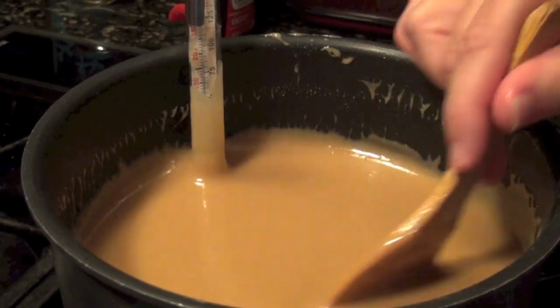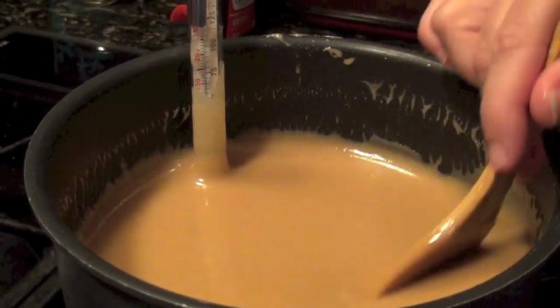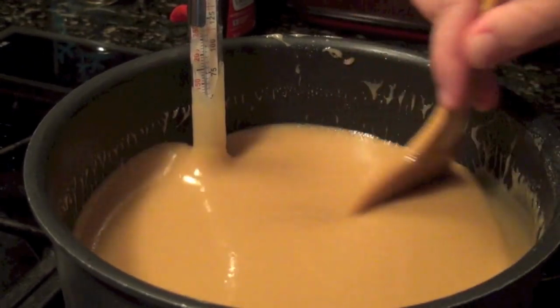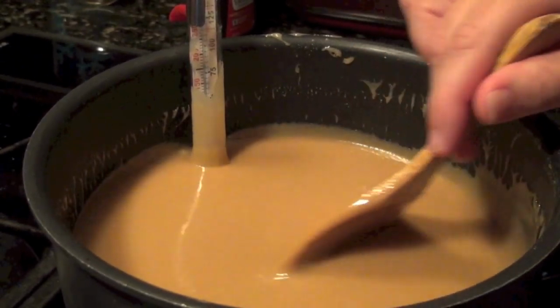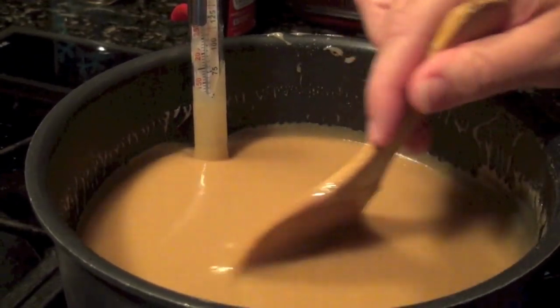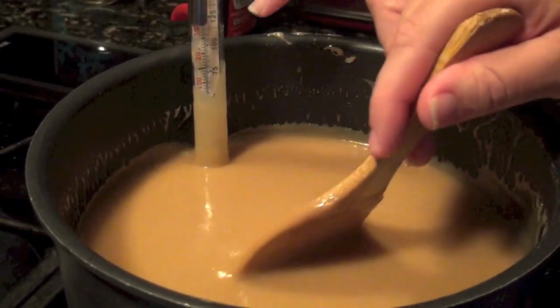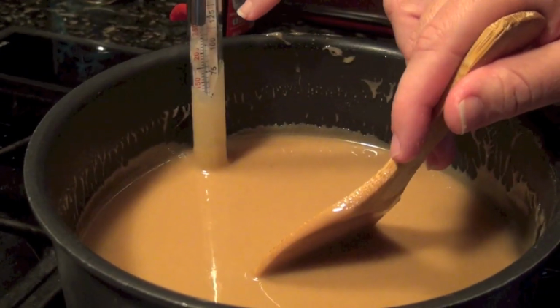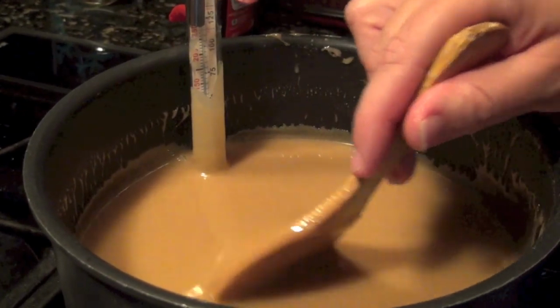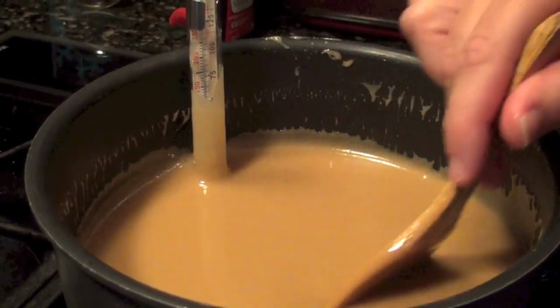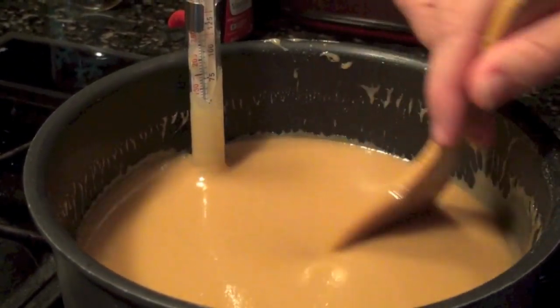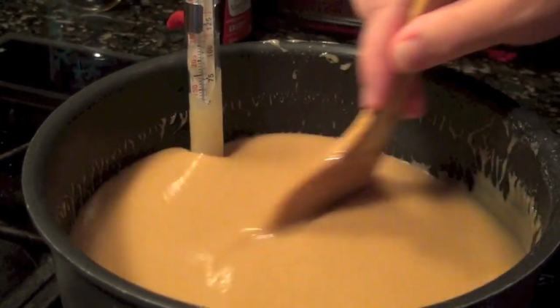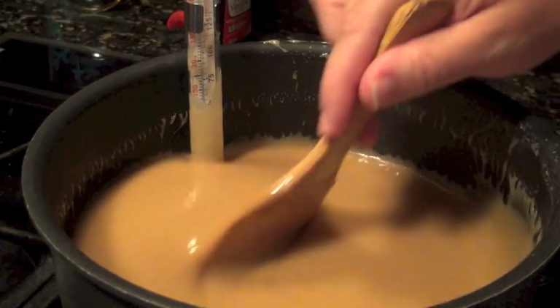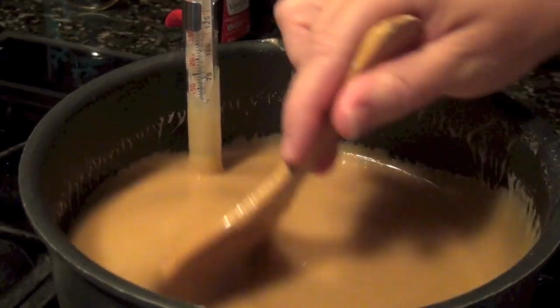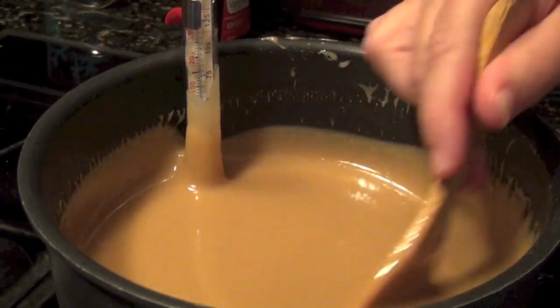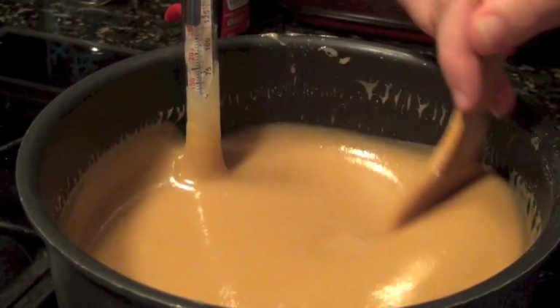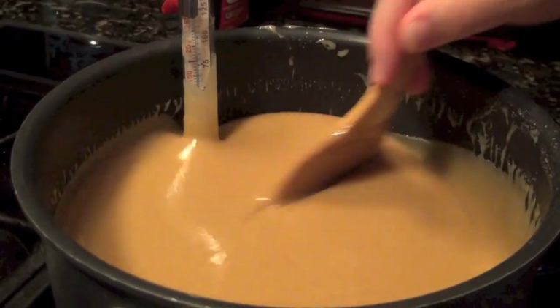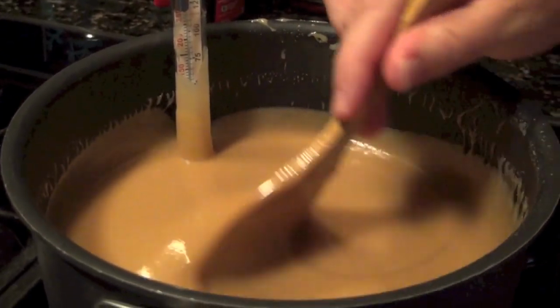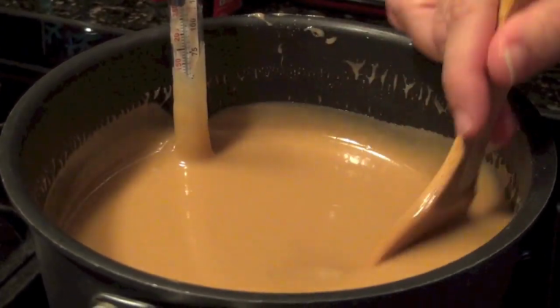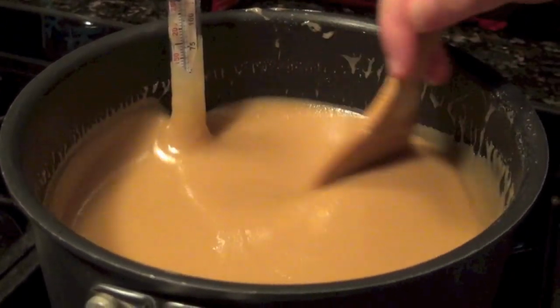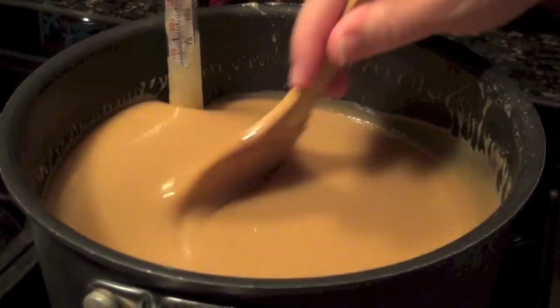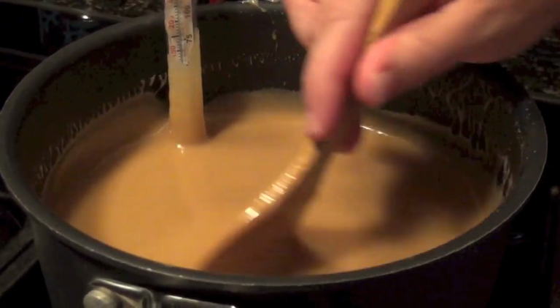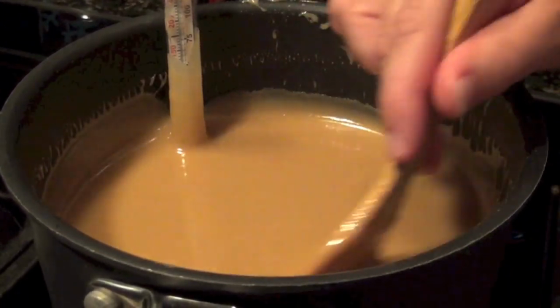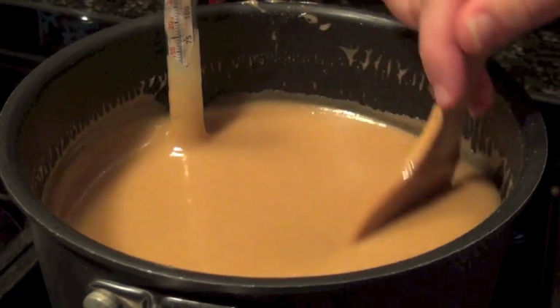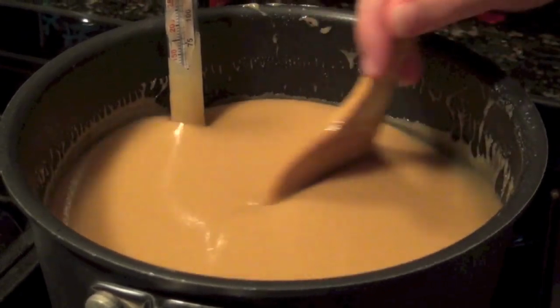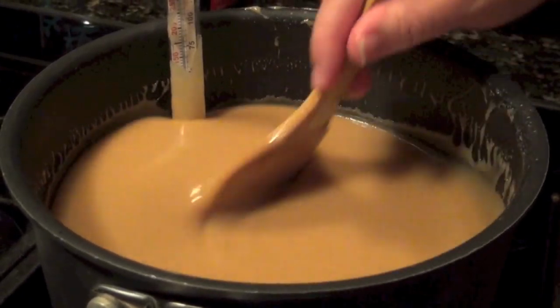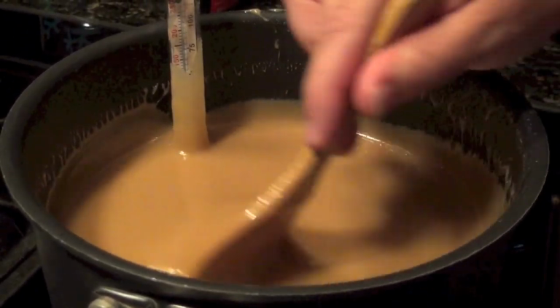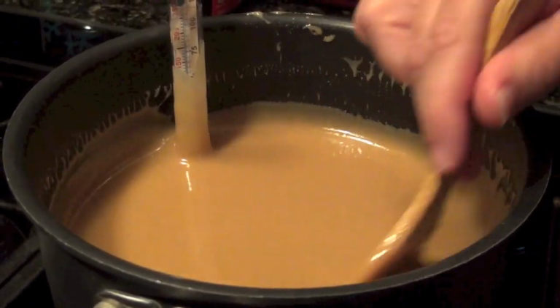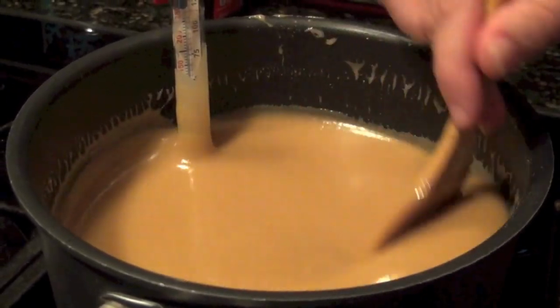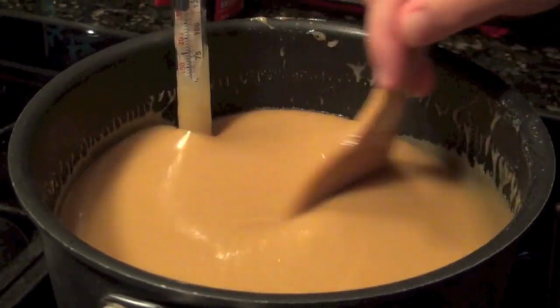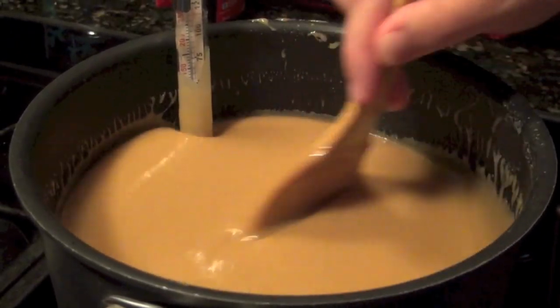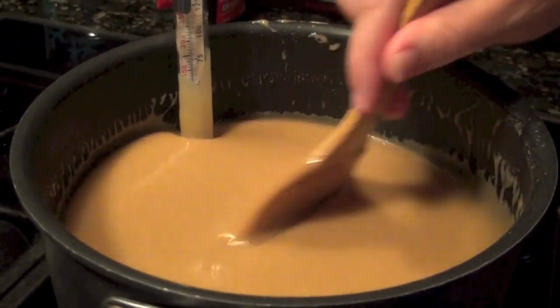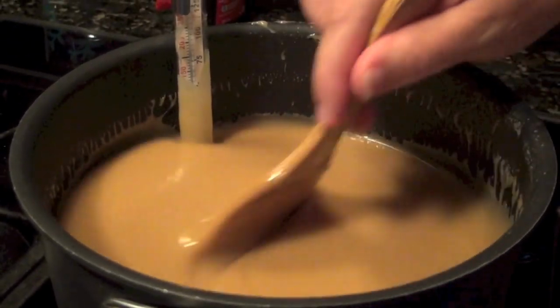A lot of candy thermometers come with the softball stage and hardball stage marked, which is really handy. Softball will make it nice and soft and gooey when you bite into it, and the closer to hardball you get, the more solid caramel you're going to get in the end product.